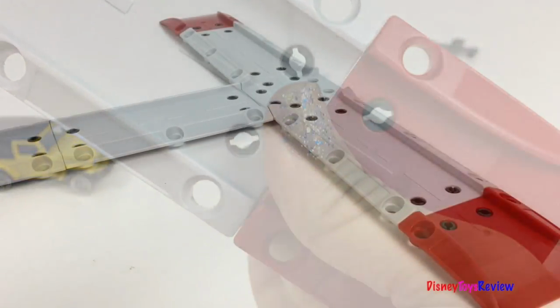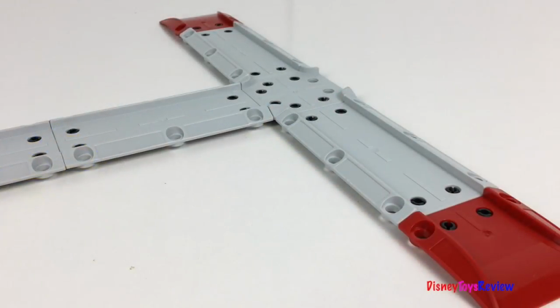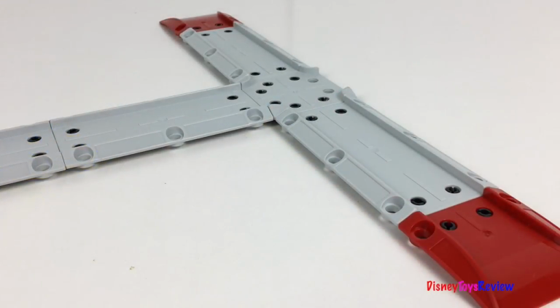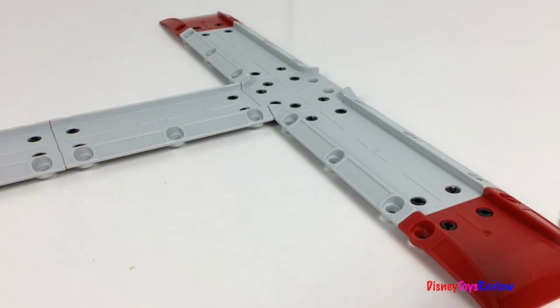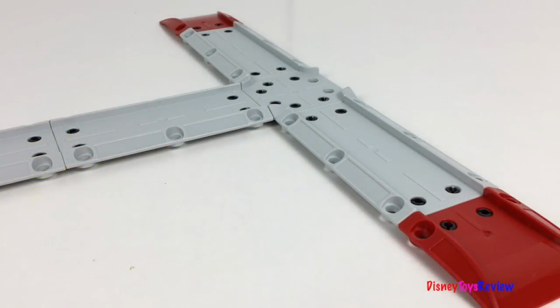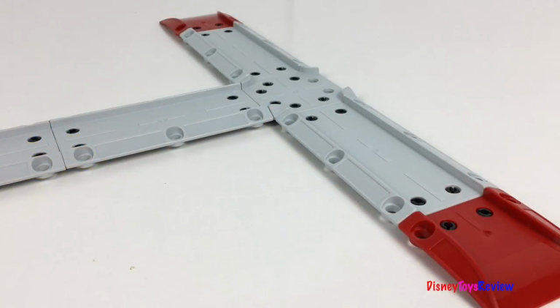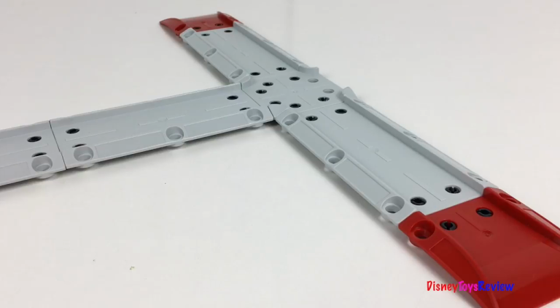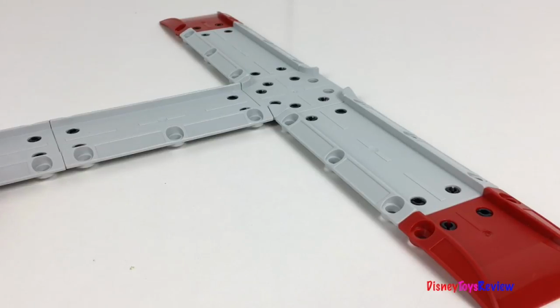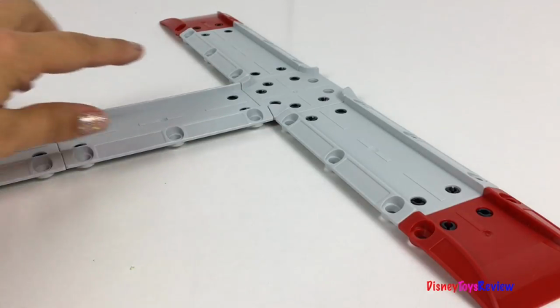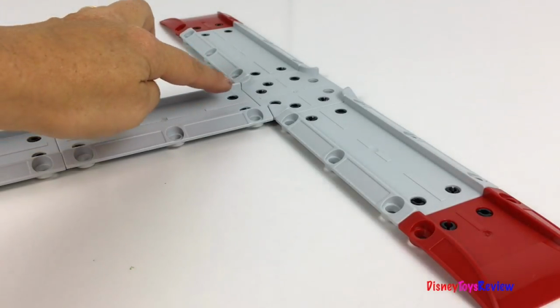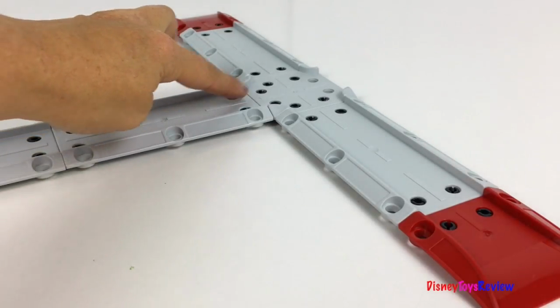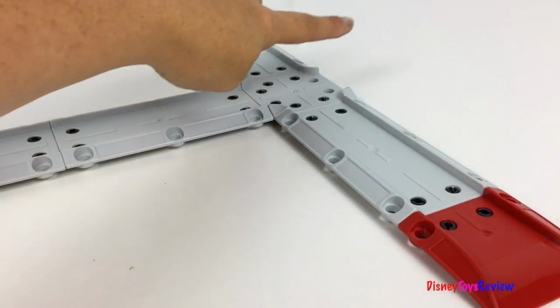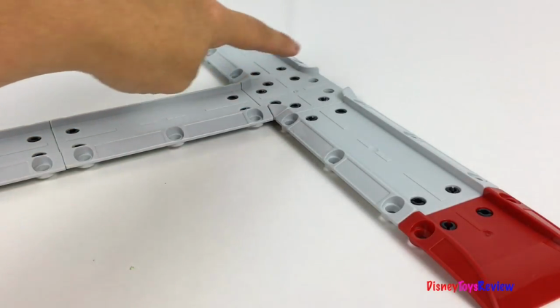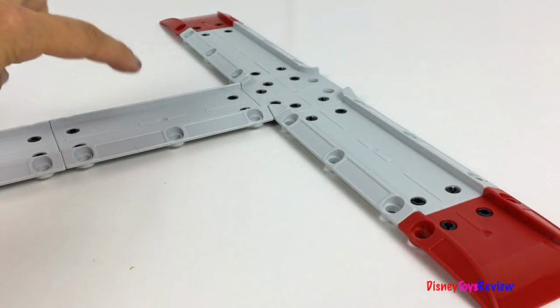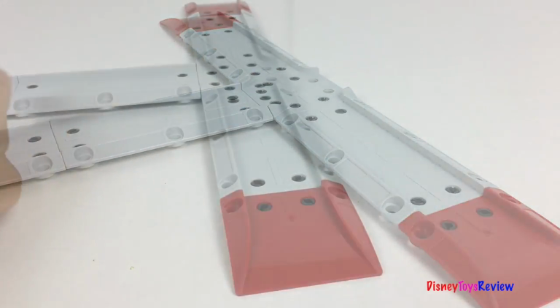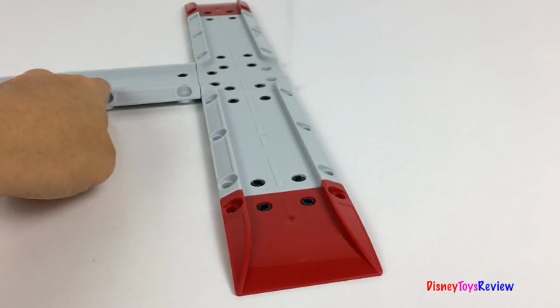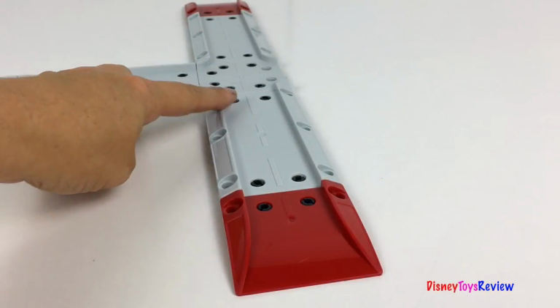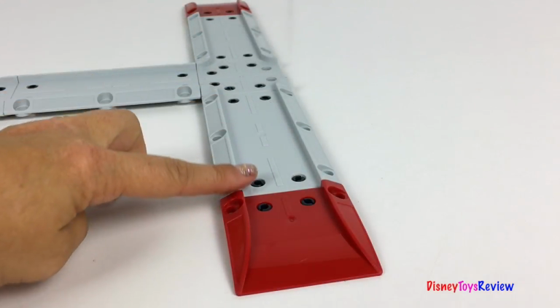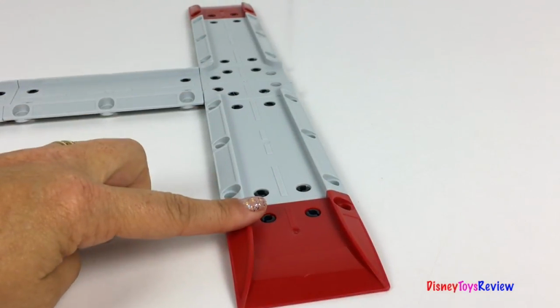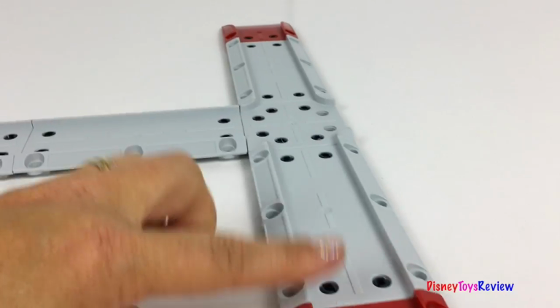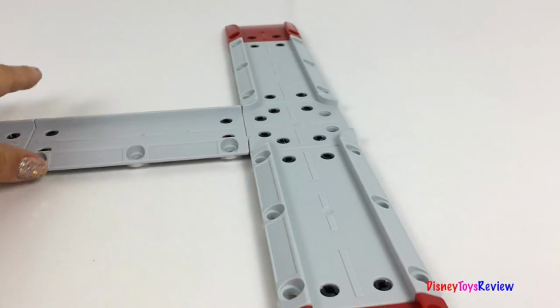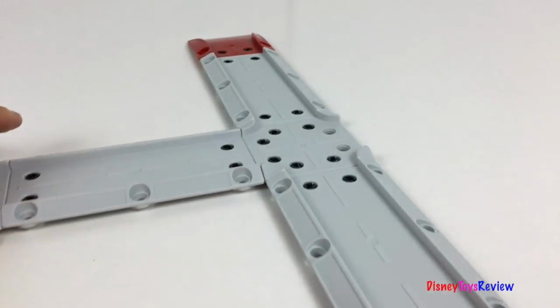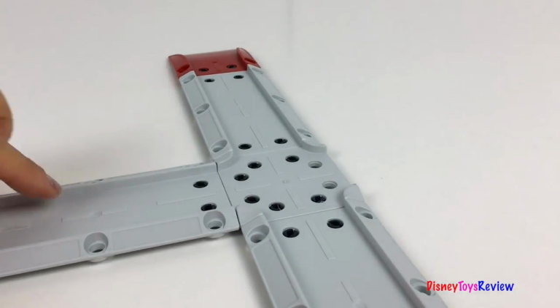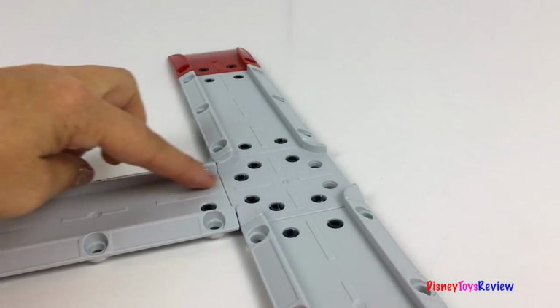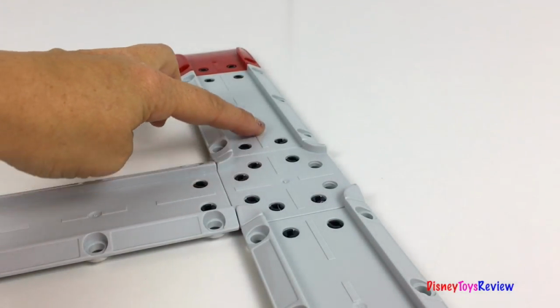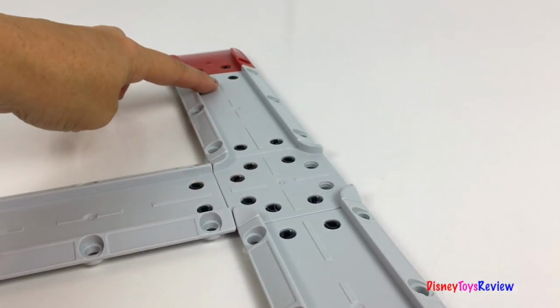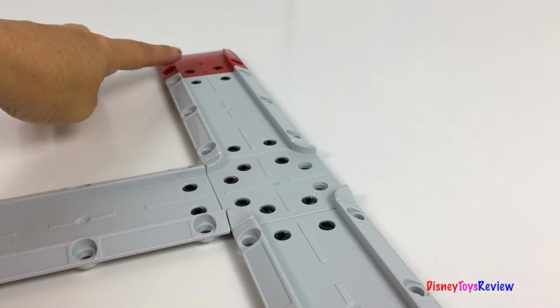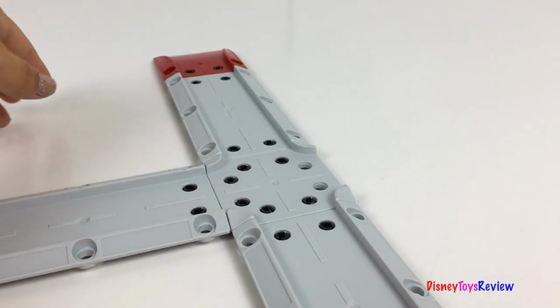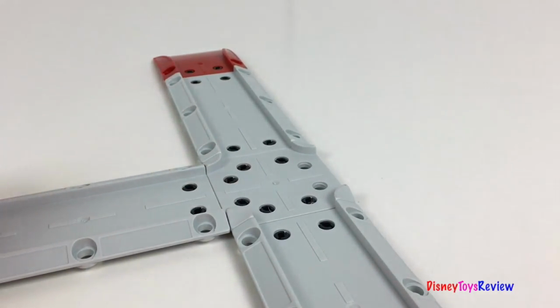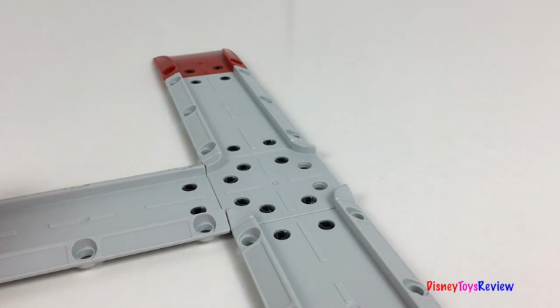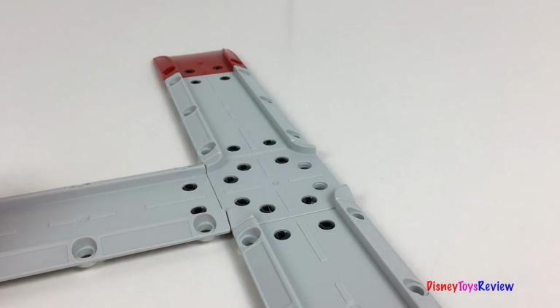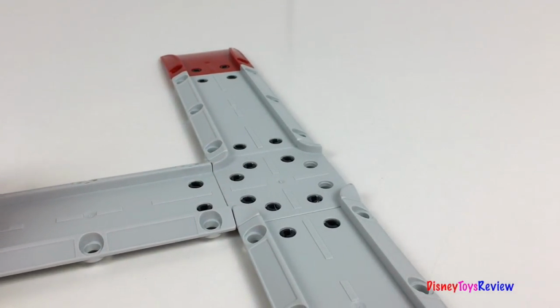You can create different tracks using the same pieces. We can make the track go straight. We can make just a right turn. We can make just a left turn. Super fun!